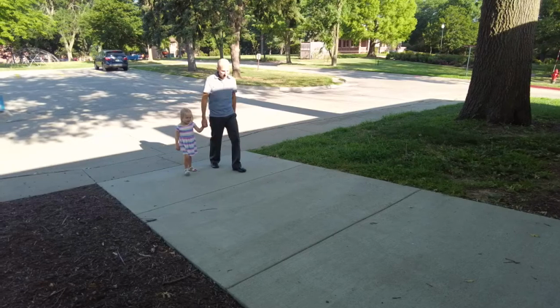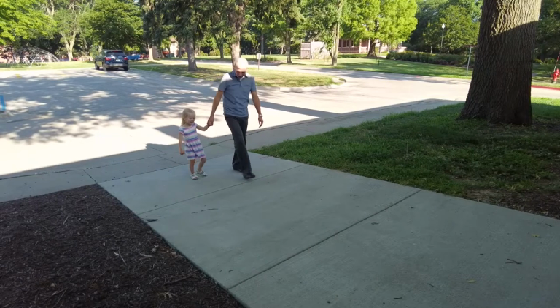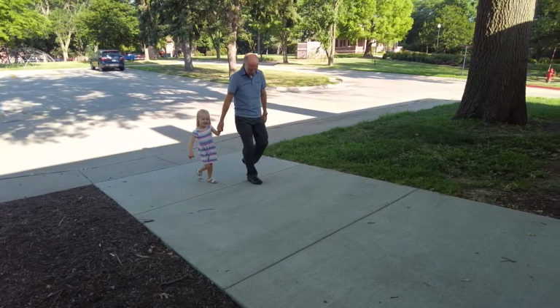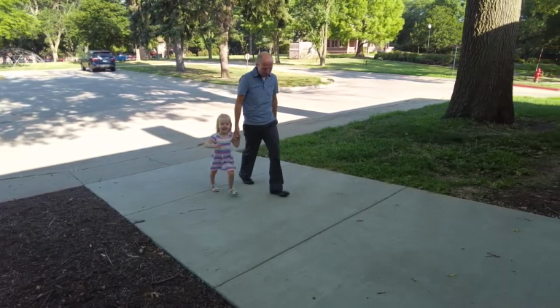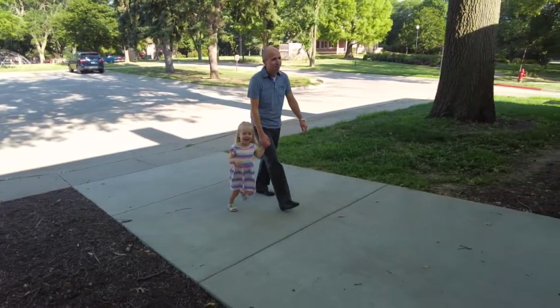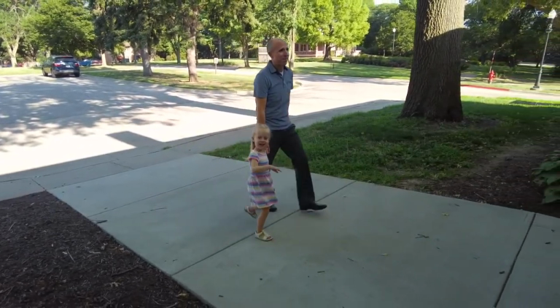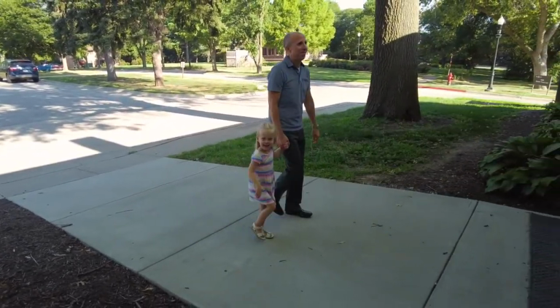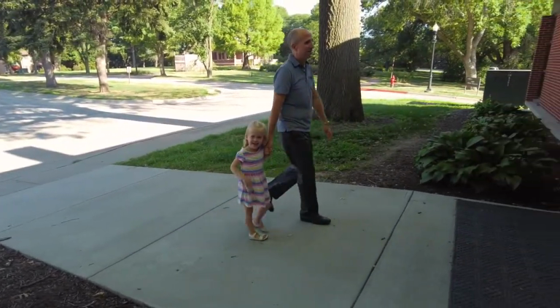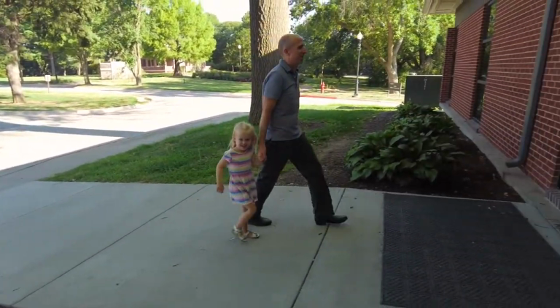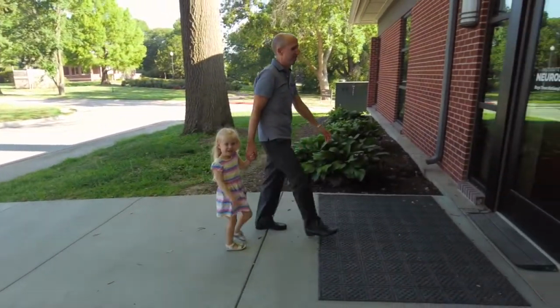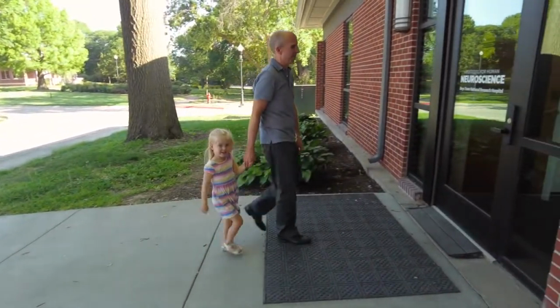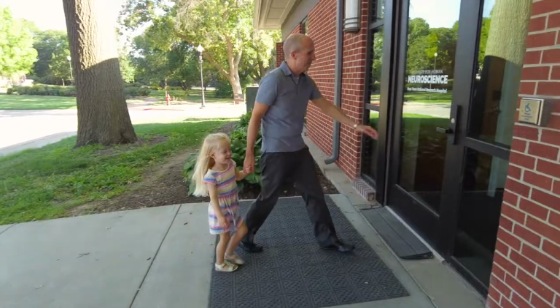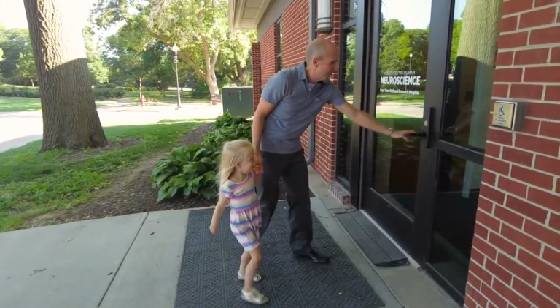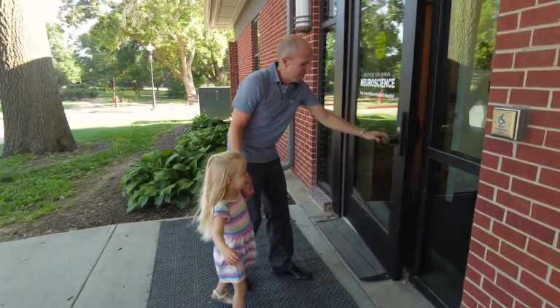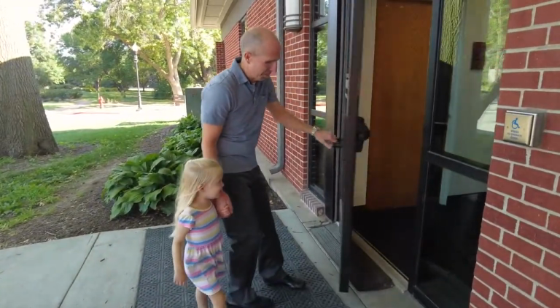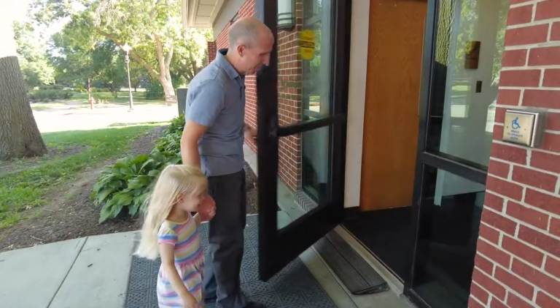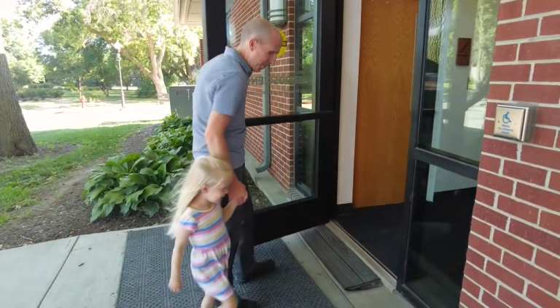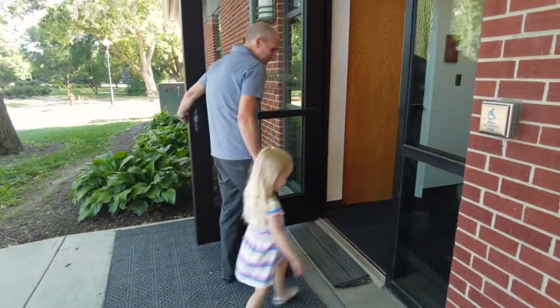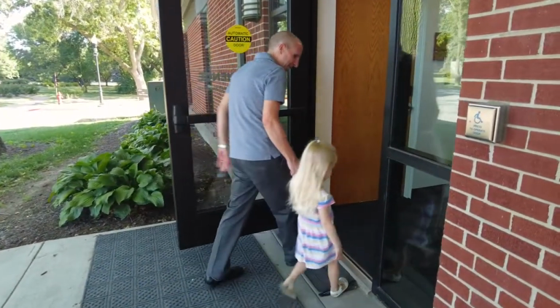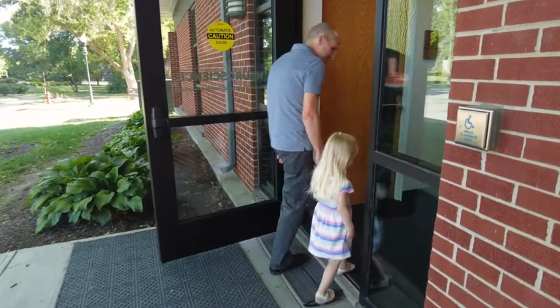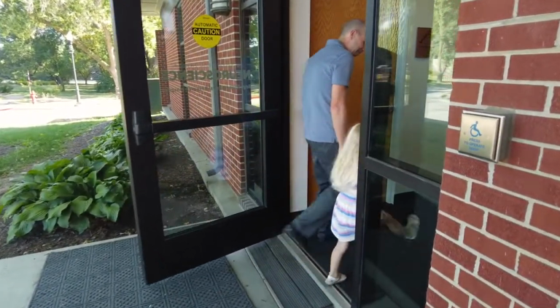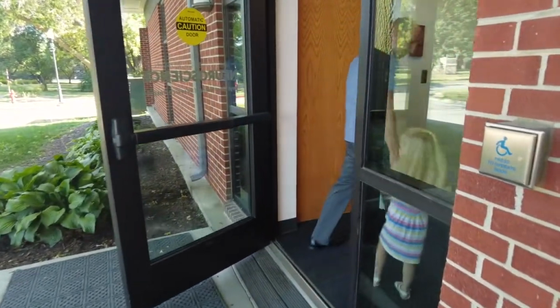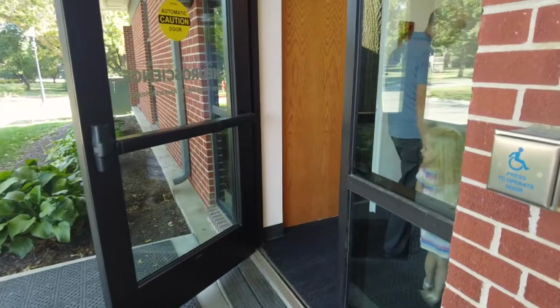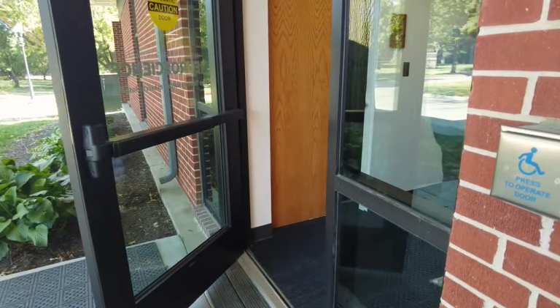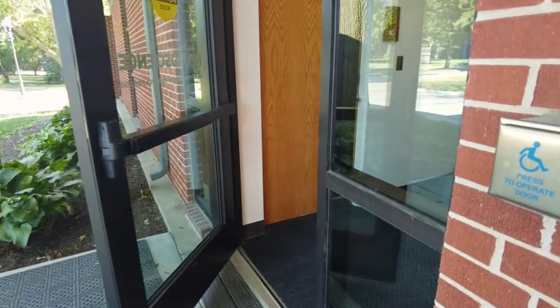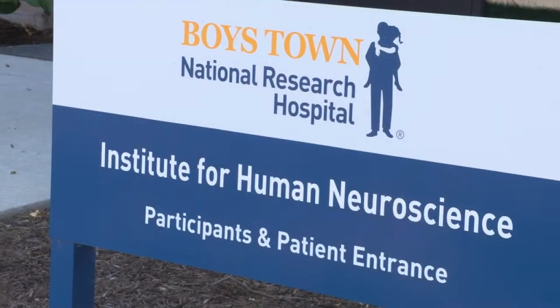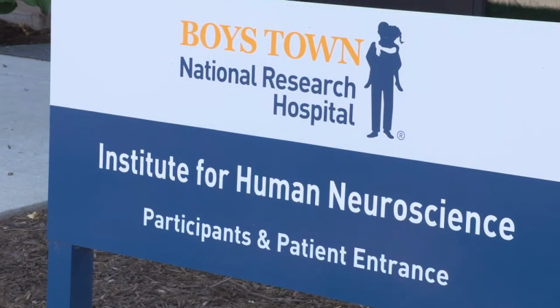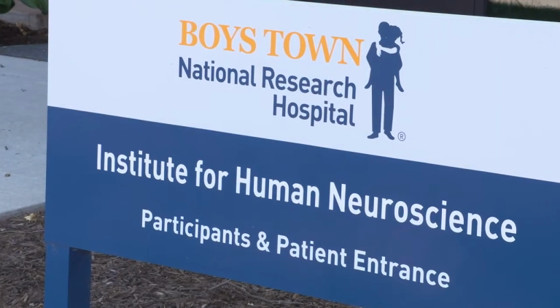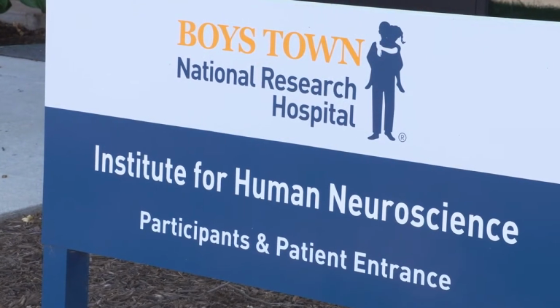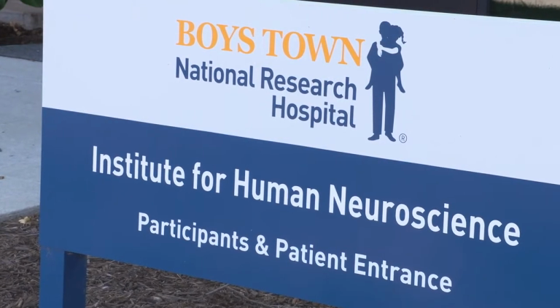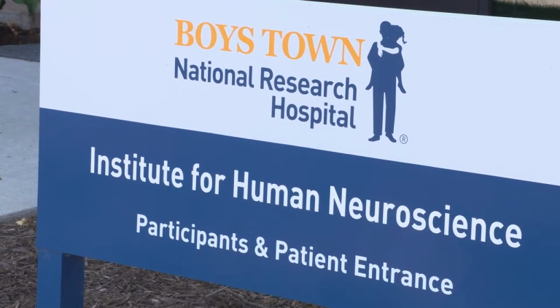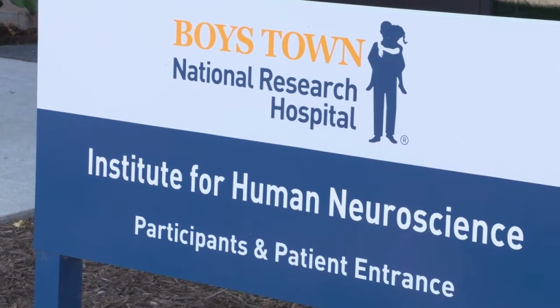We're happy to welcome you to the Boys Town Institute for Human Neuroscience and really appreciate you volunteering for one of our research studies. In this video, we're going to walk you through everything that you're going to be asked to do as part of our brain imaging studies here at IHN.